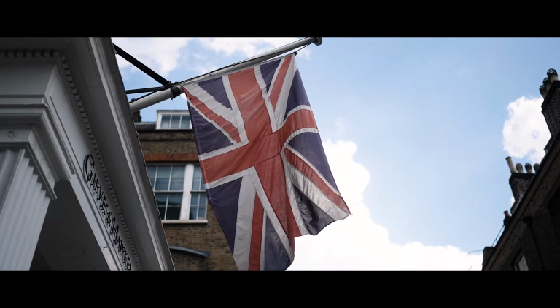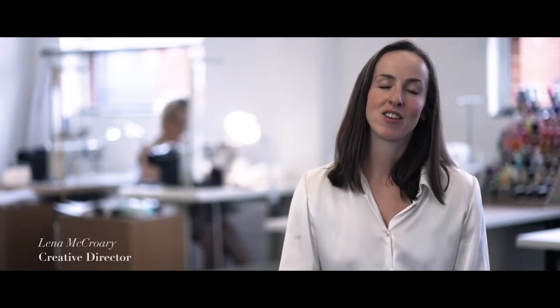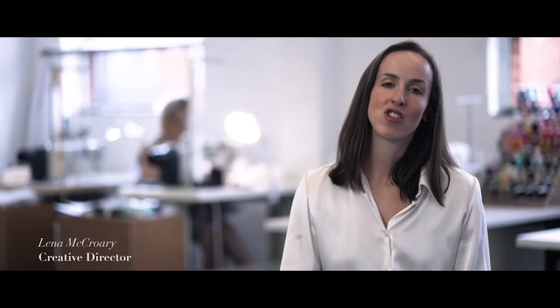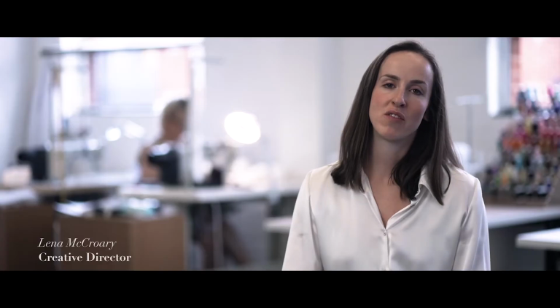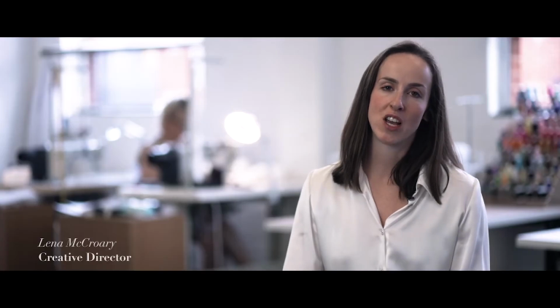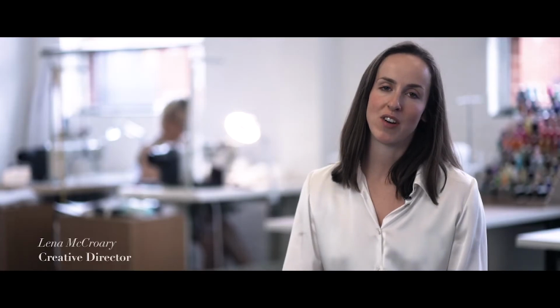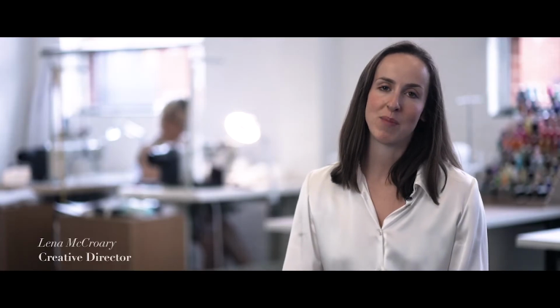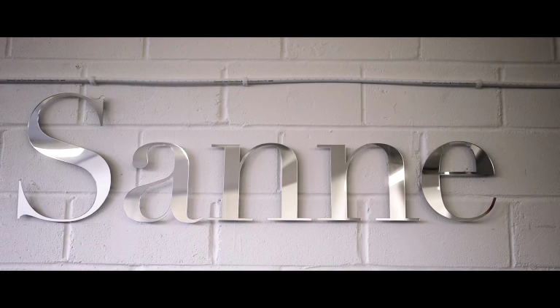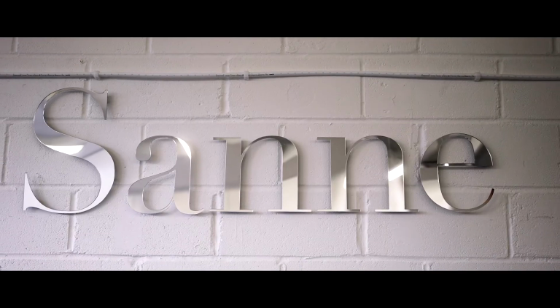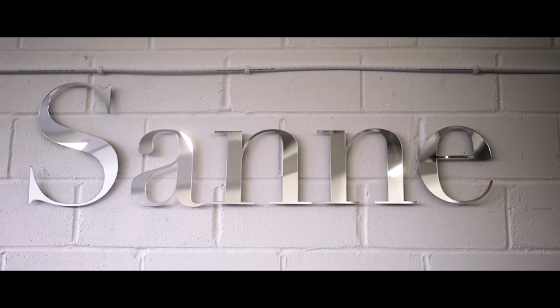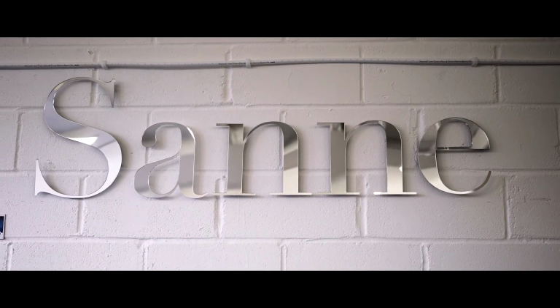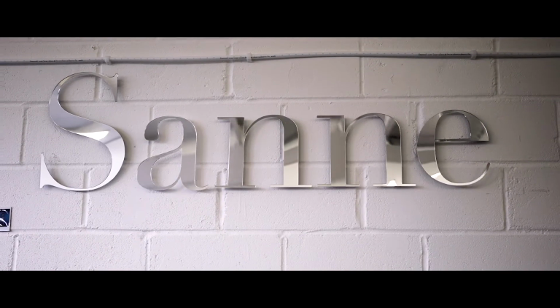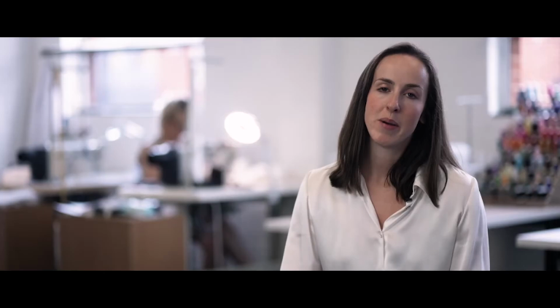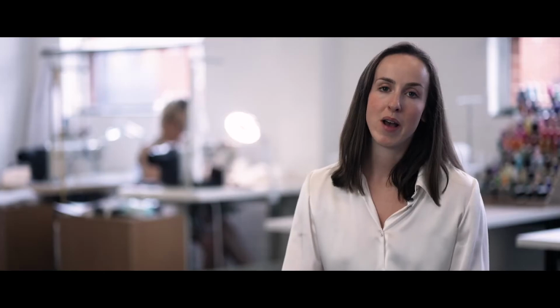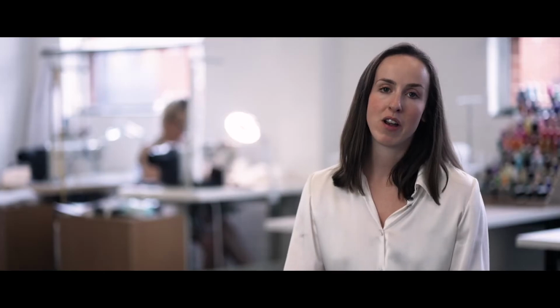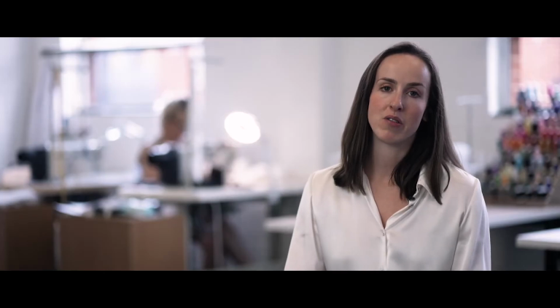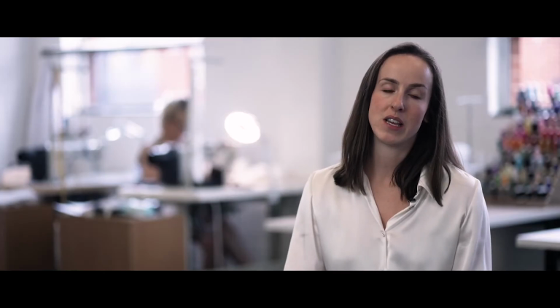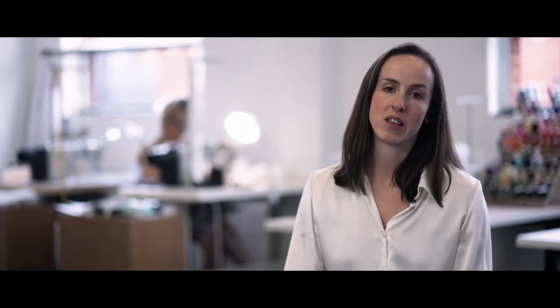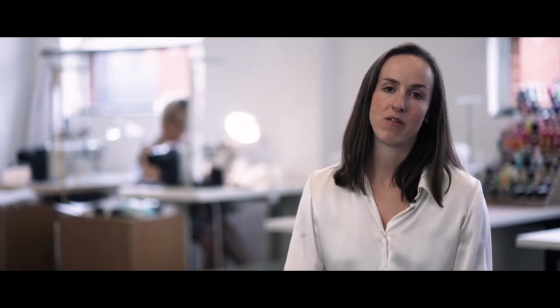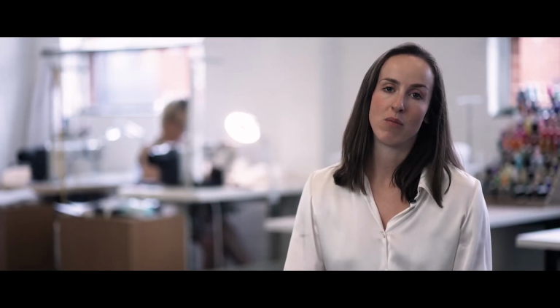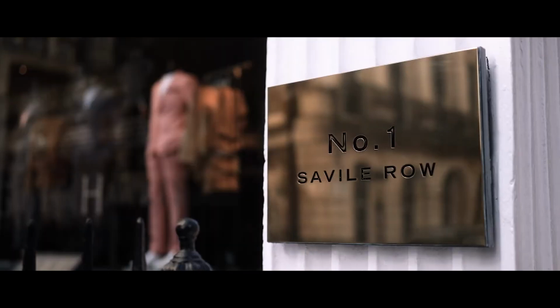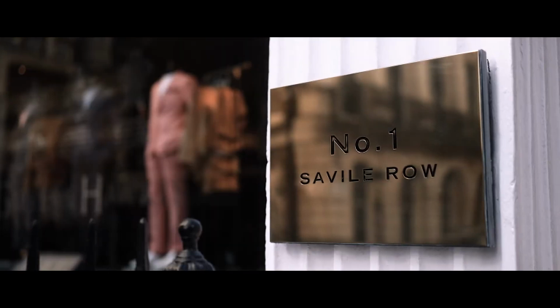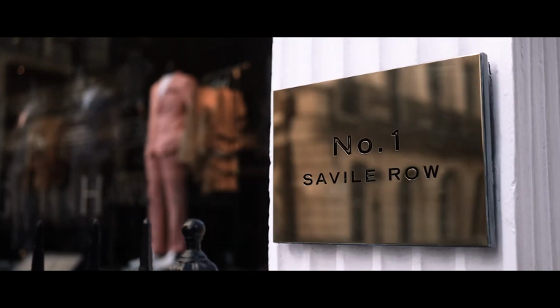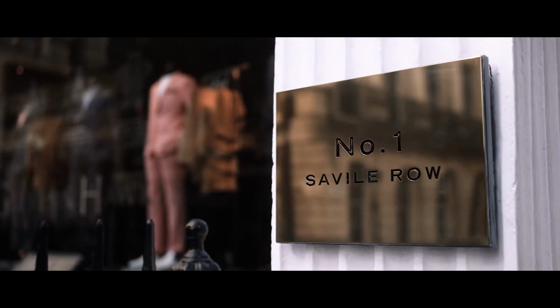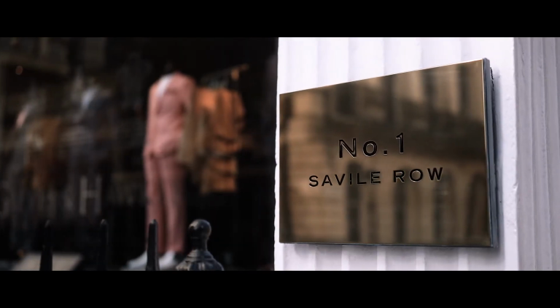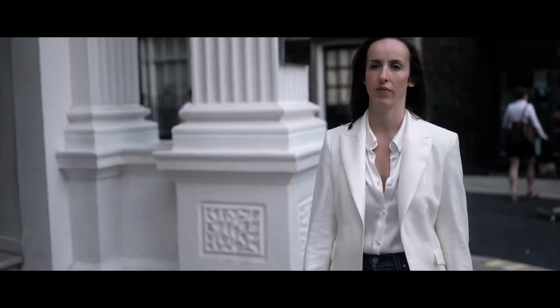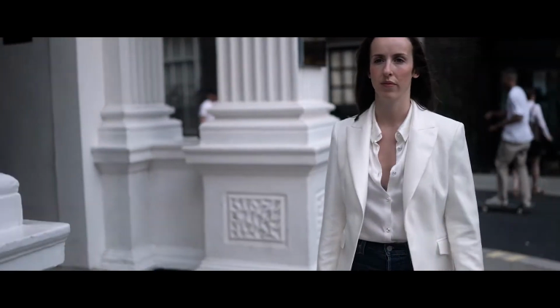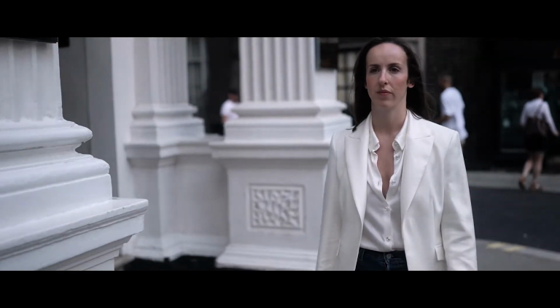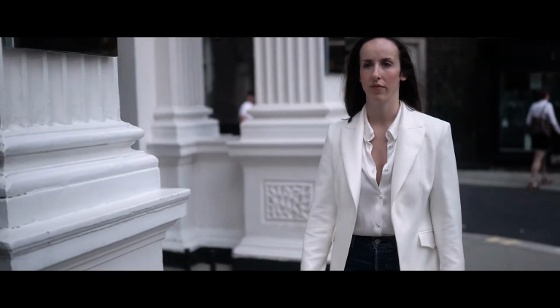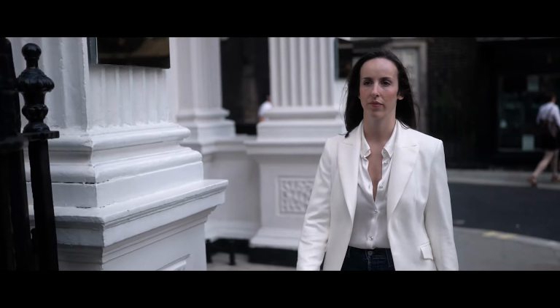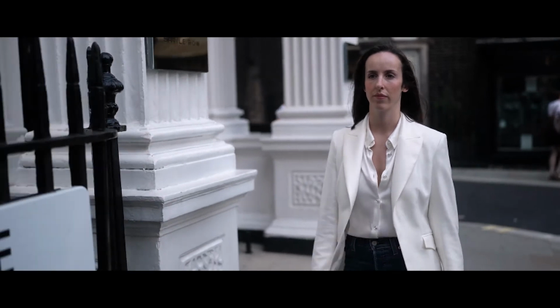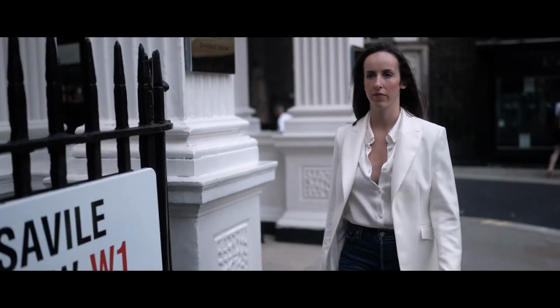The construction of our jacket is very special. My background is from Savile Row, which is where my love of tailoring and craftsmanship began.